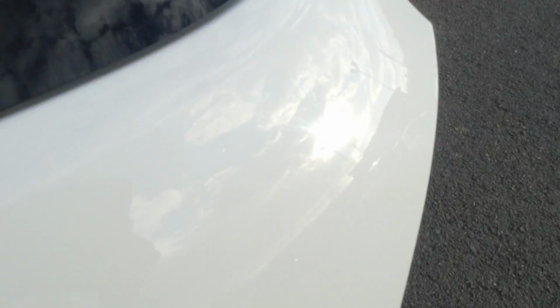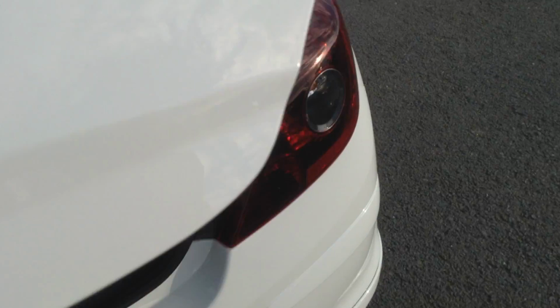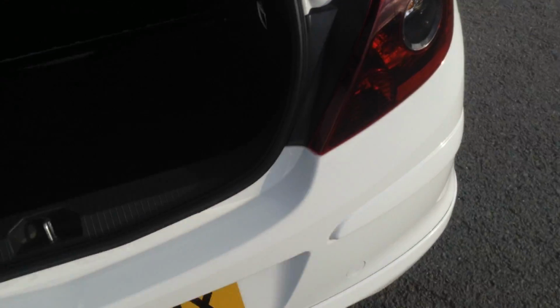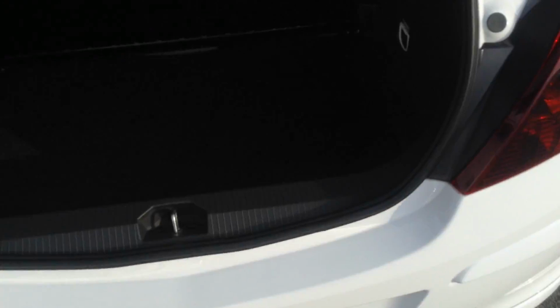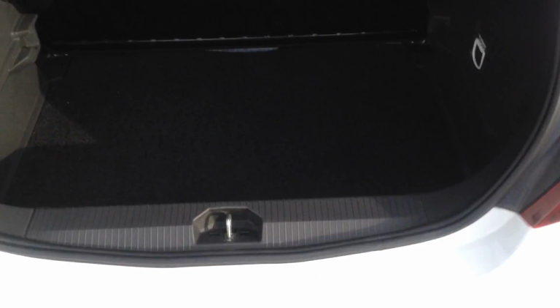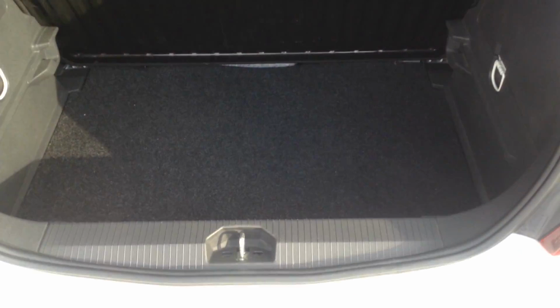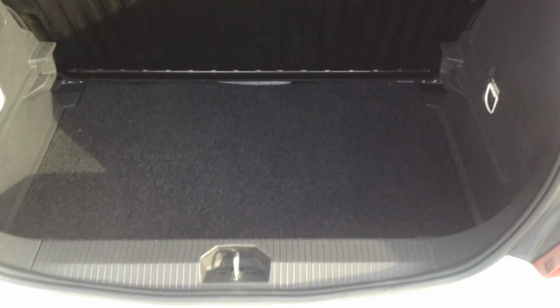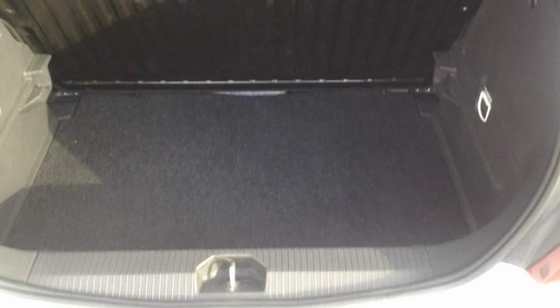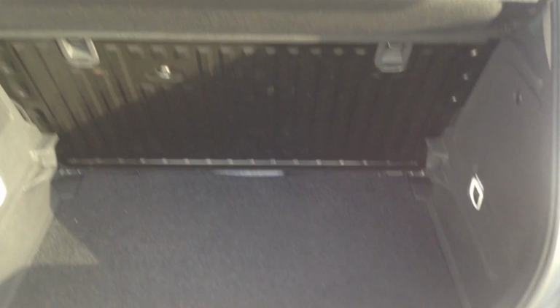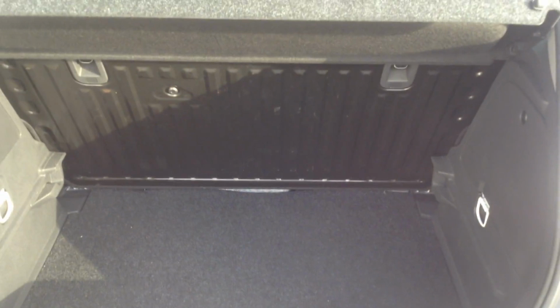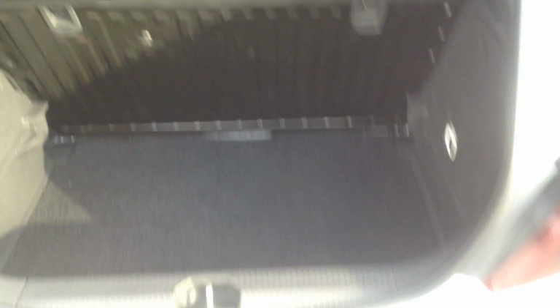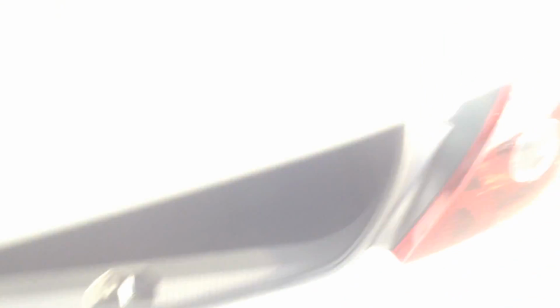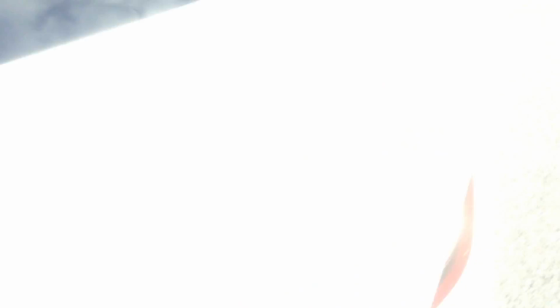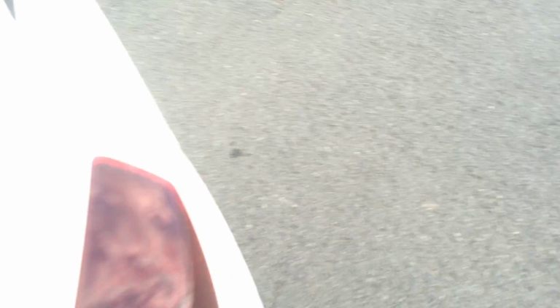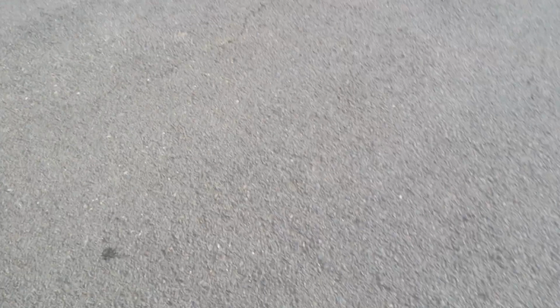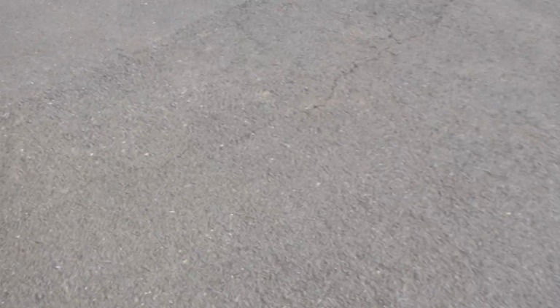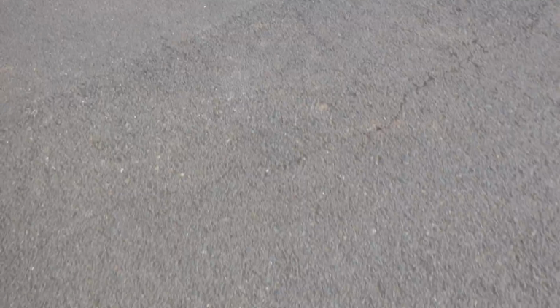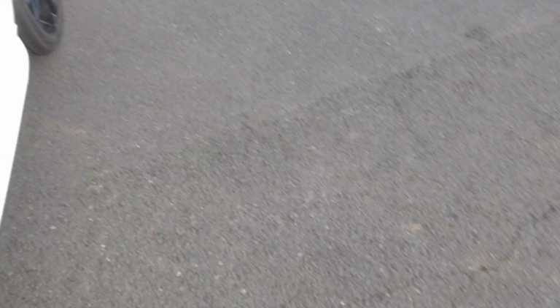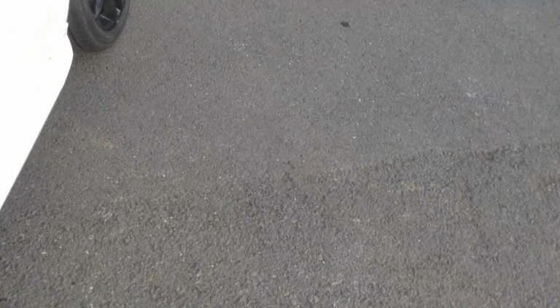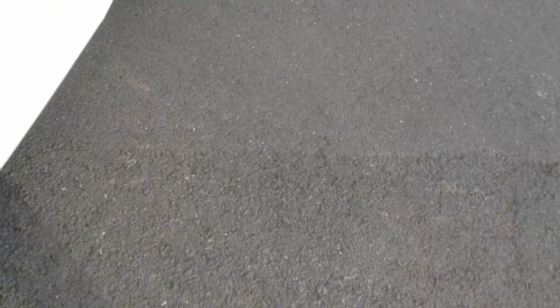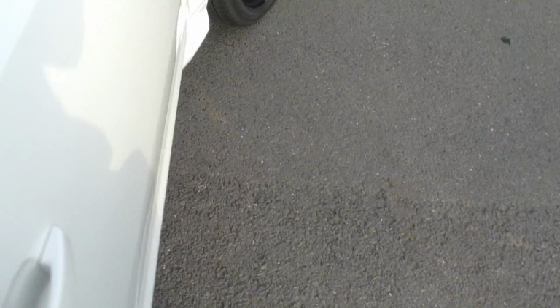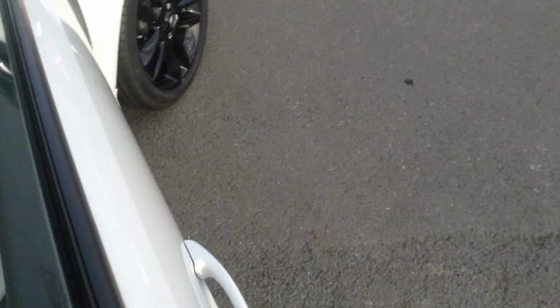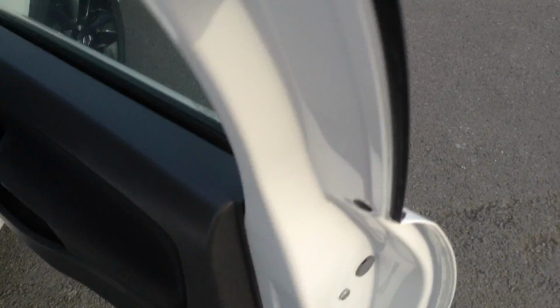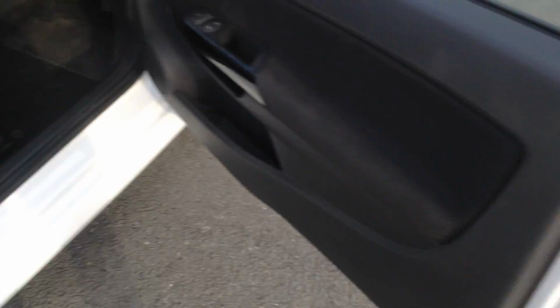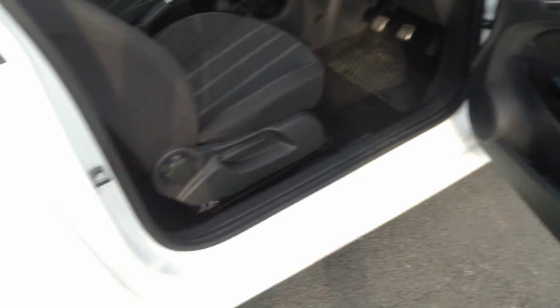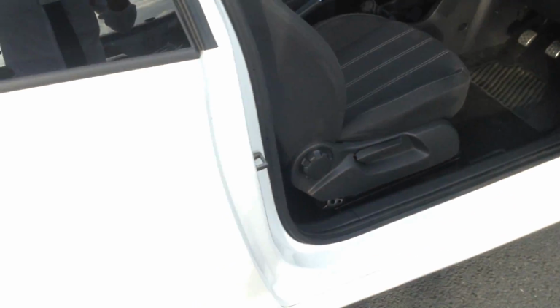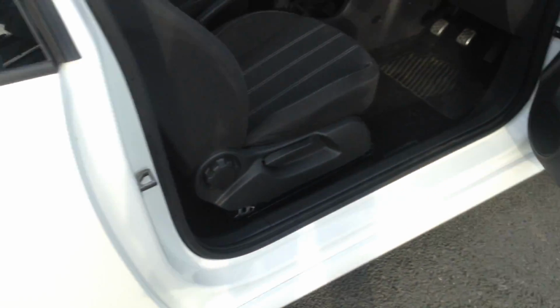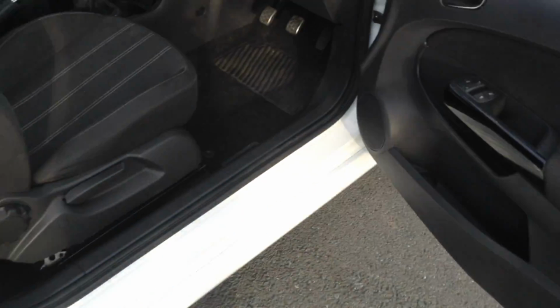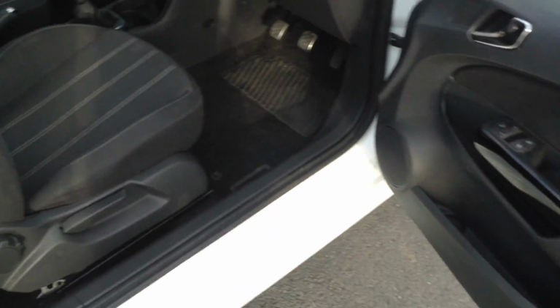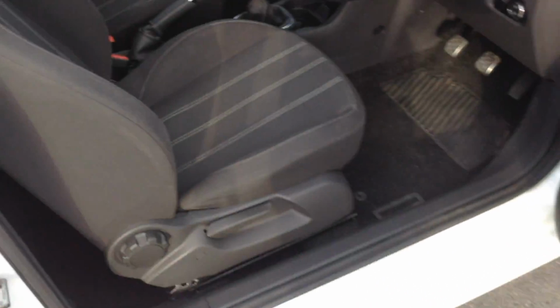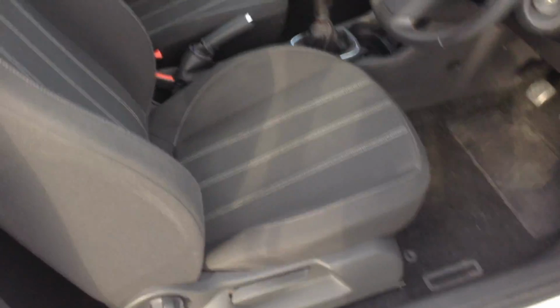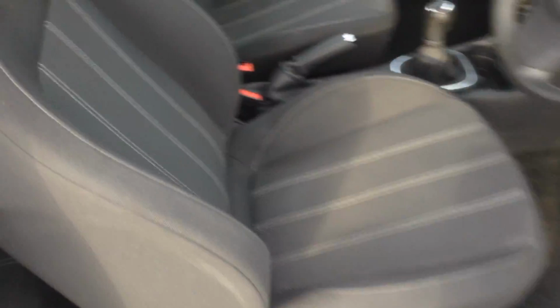Coming to the boot here, it's a really spacious boot along with folding rear seats. It's a three door car, but it's really nice and accessible to get into the back.